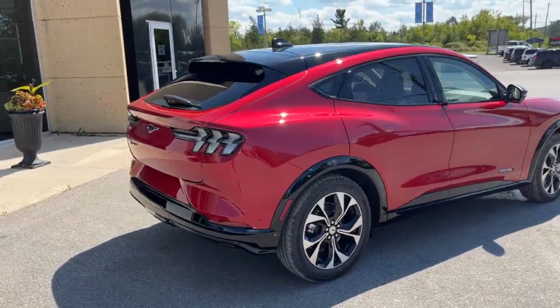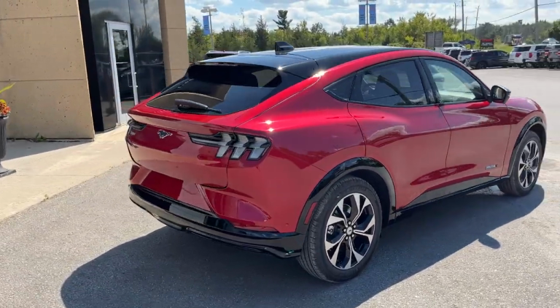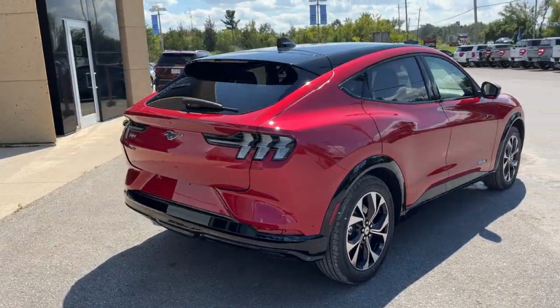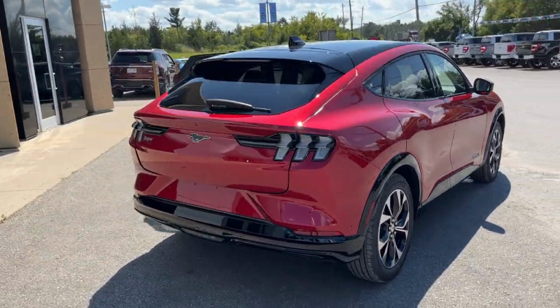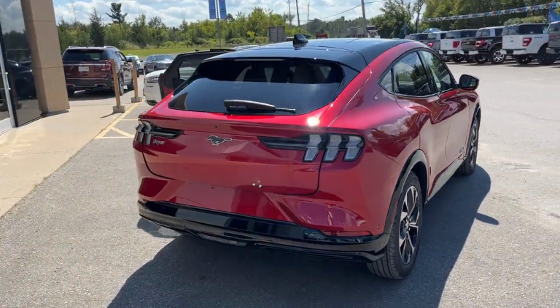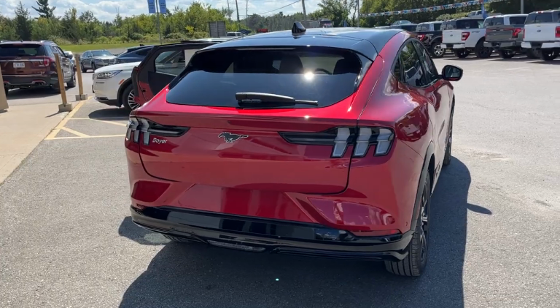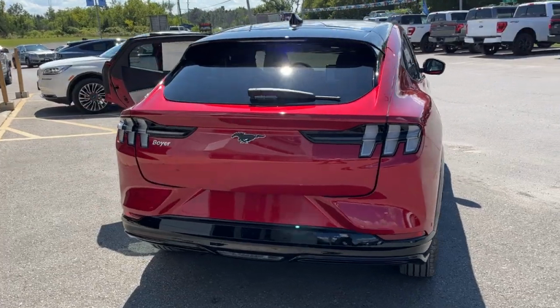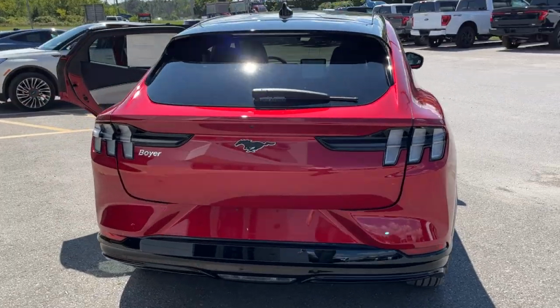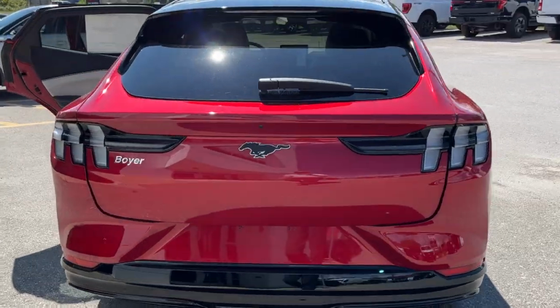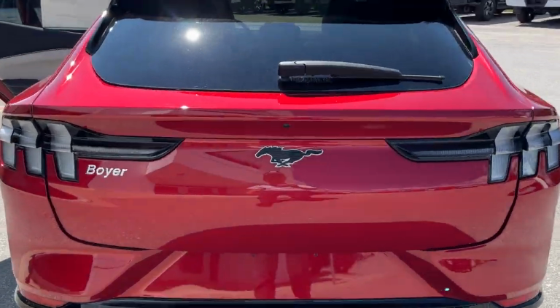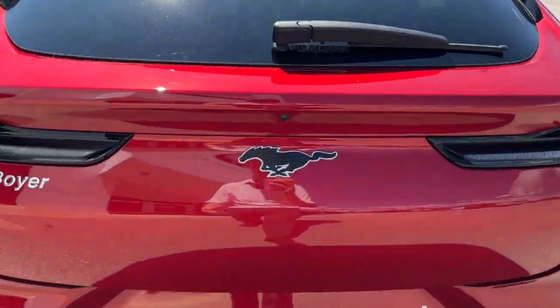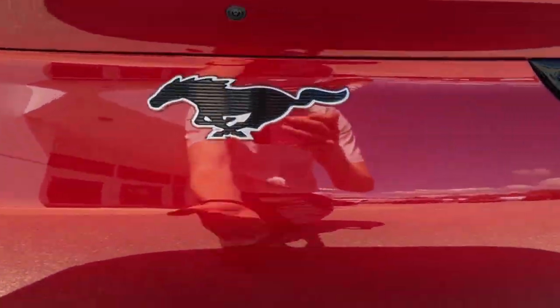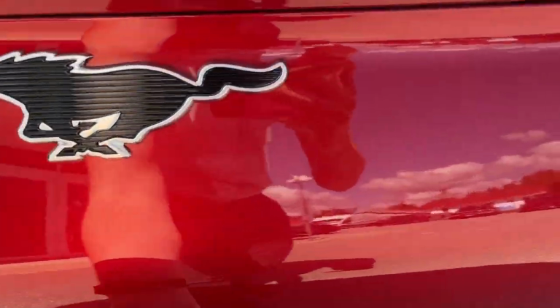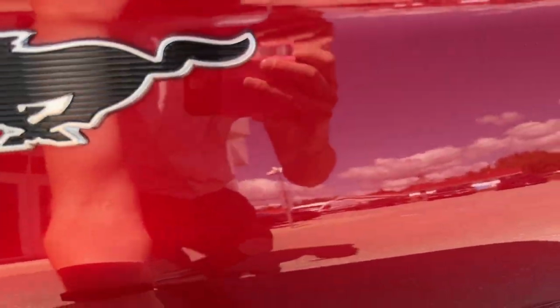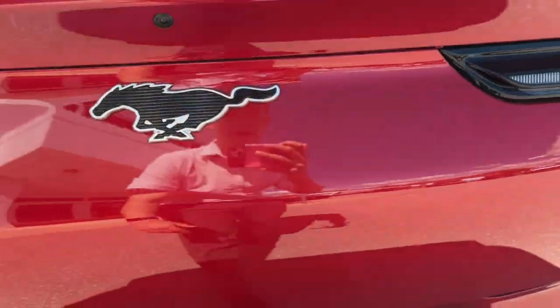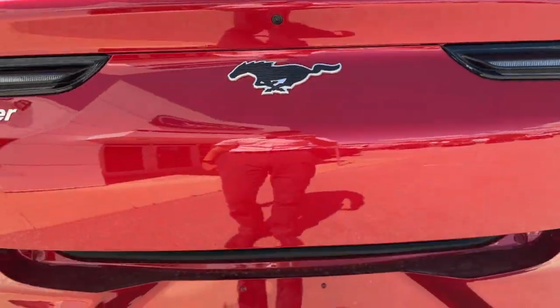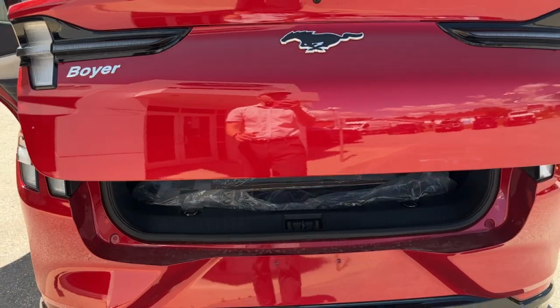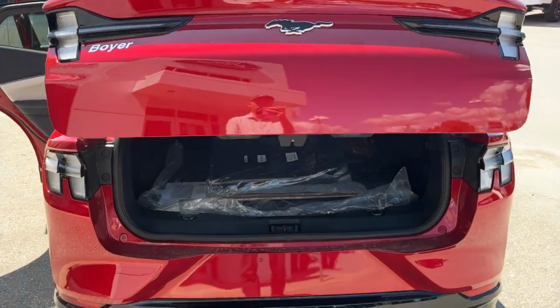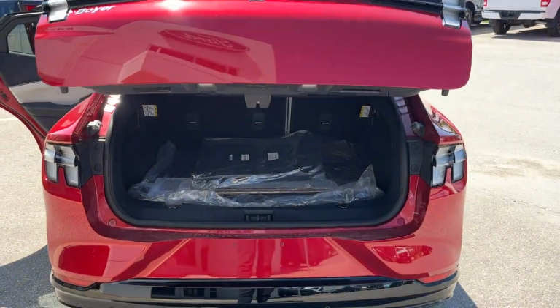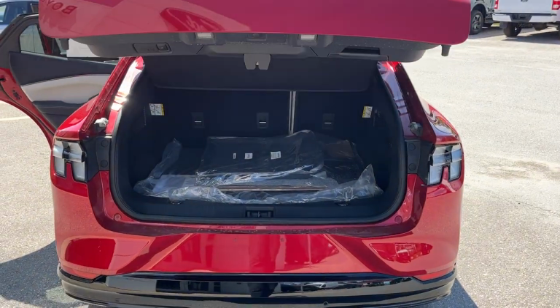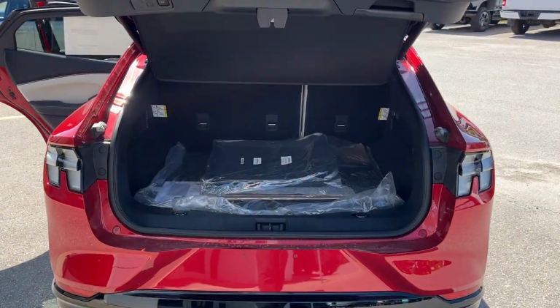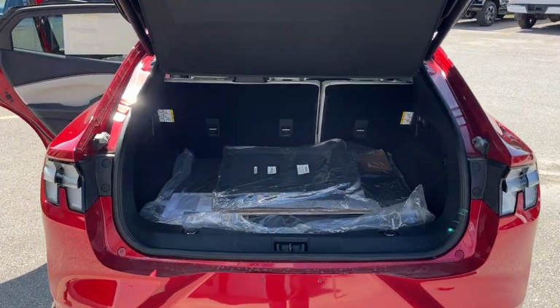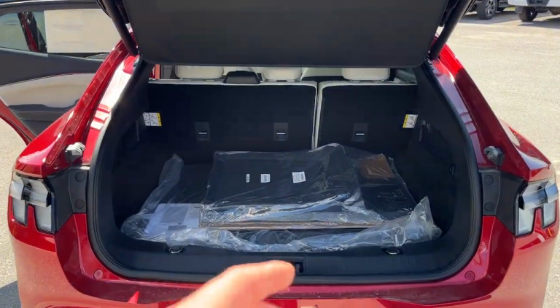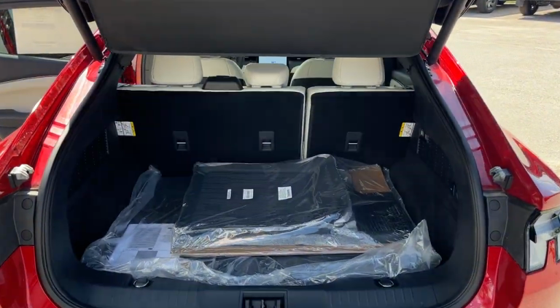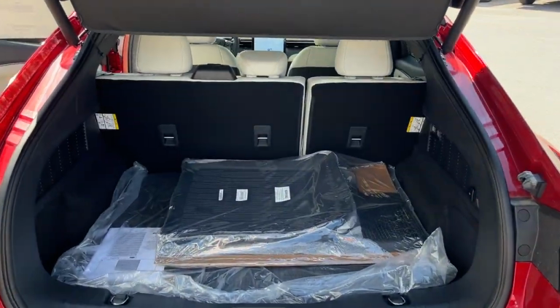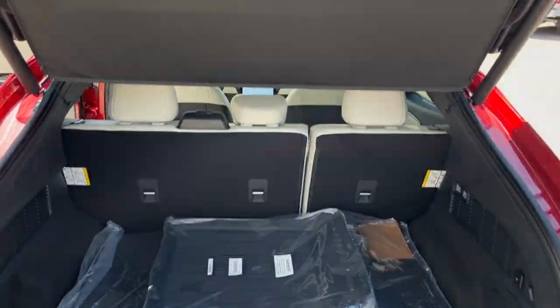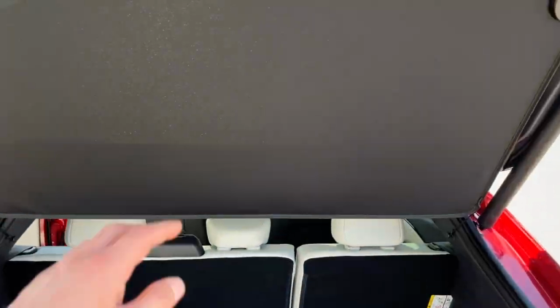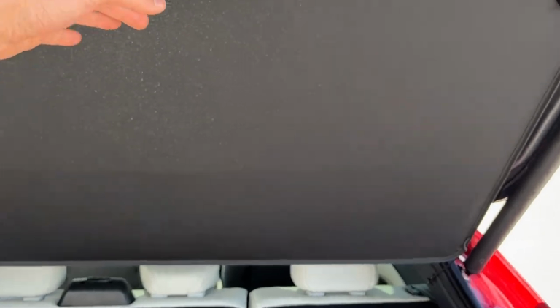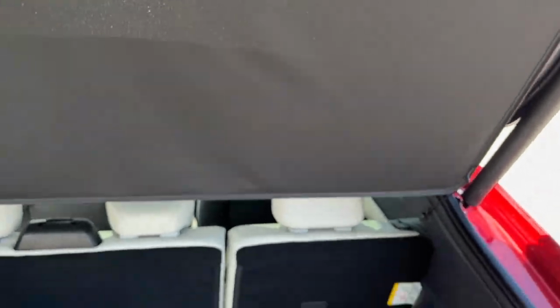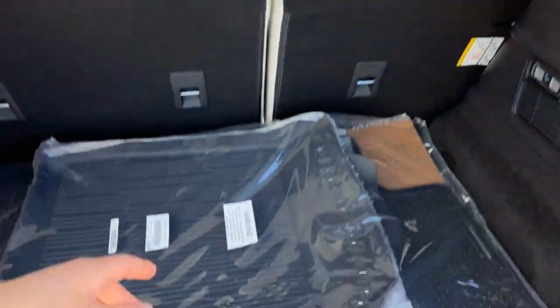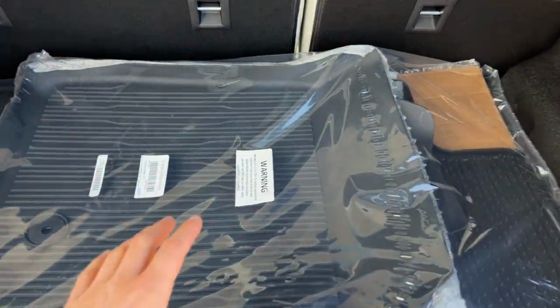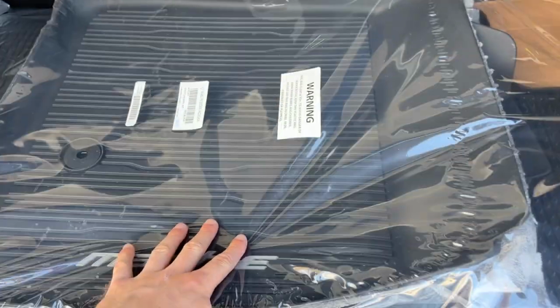Coming around to the rear of the vehicle, you do have your reverse parking sensors and reverse camera, those iconic Mustang taillights. I will open the power tailgate here — you can also open and close the tailgate from the key fob.